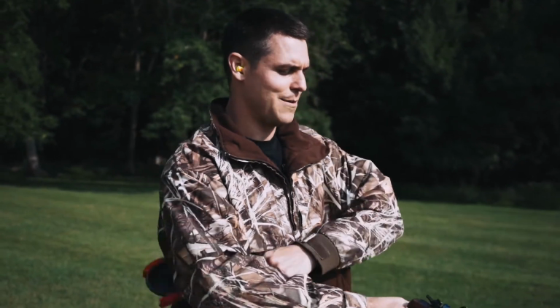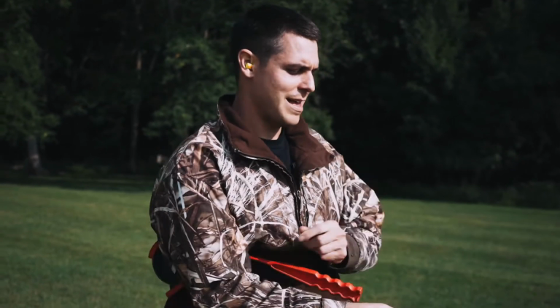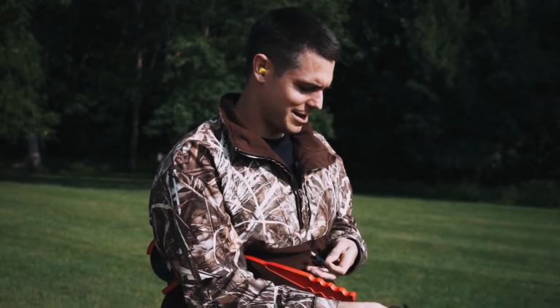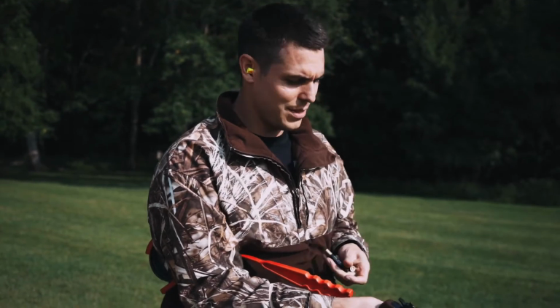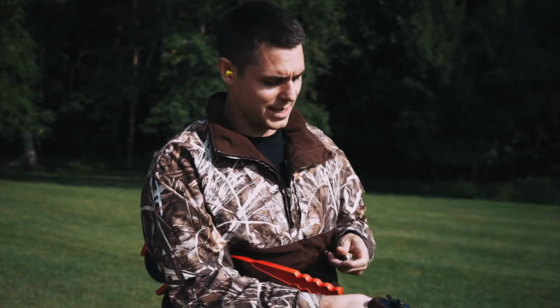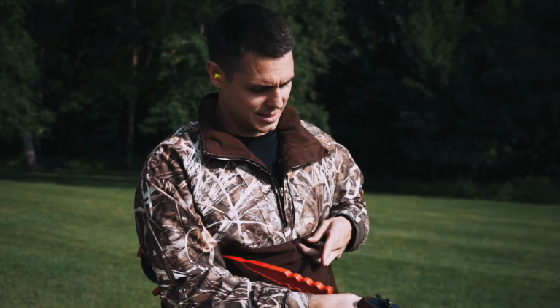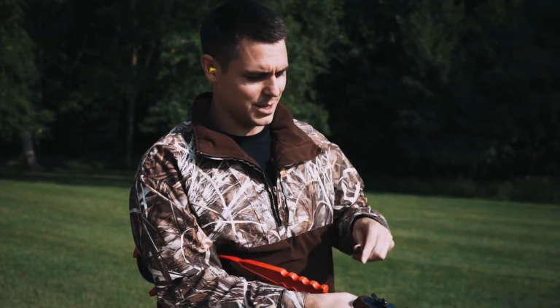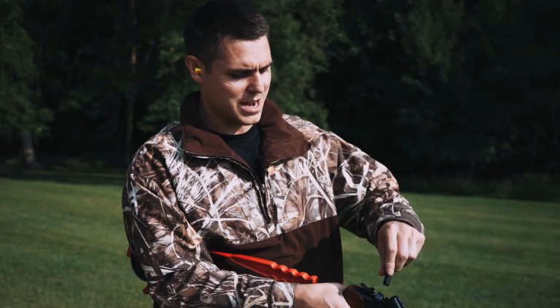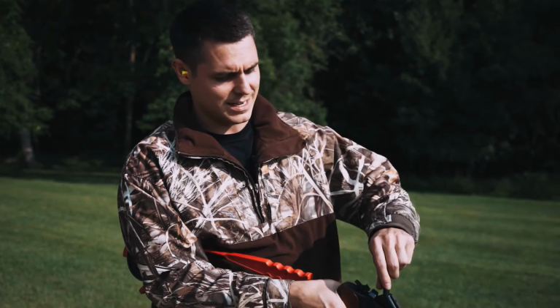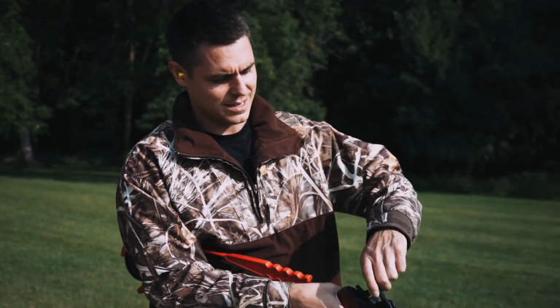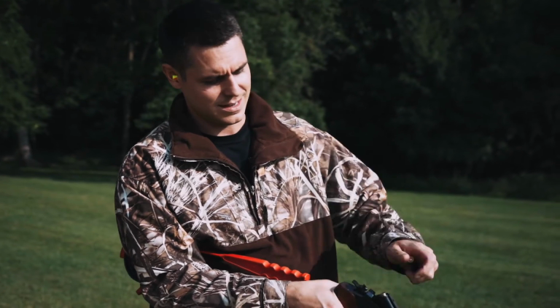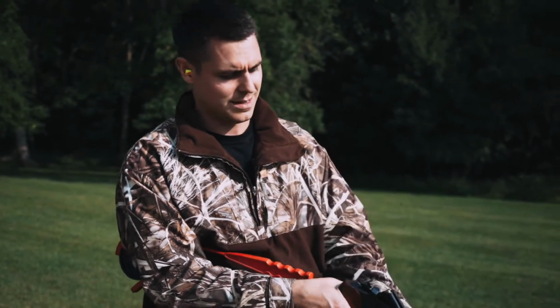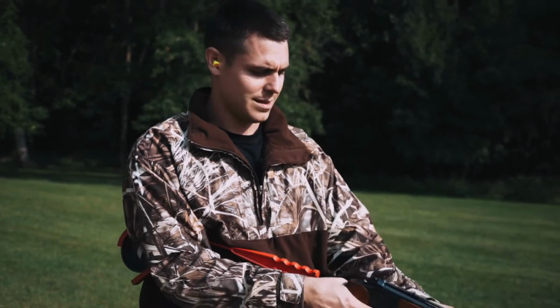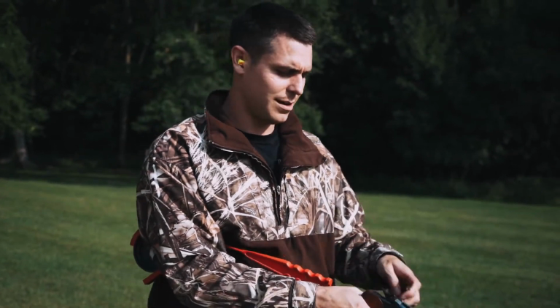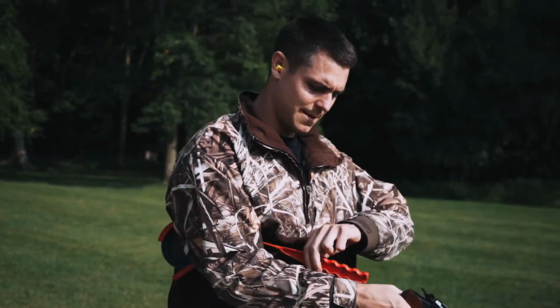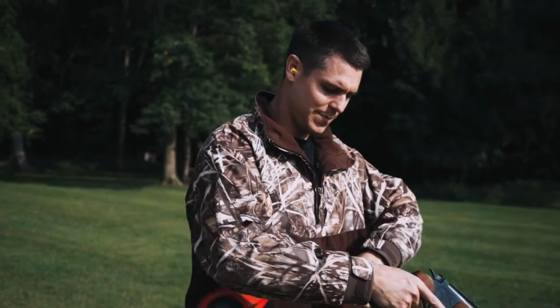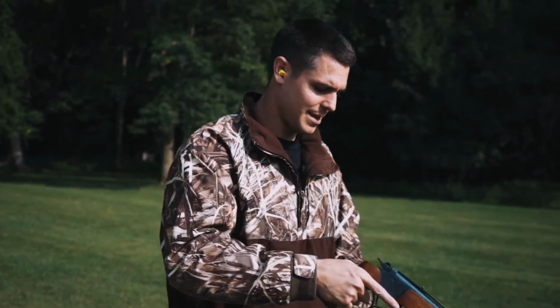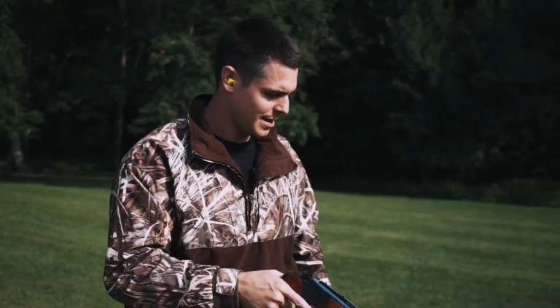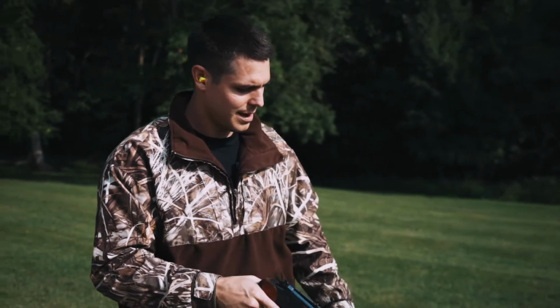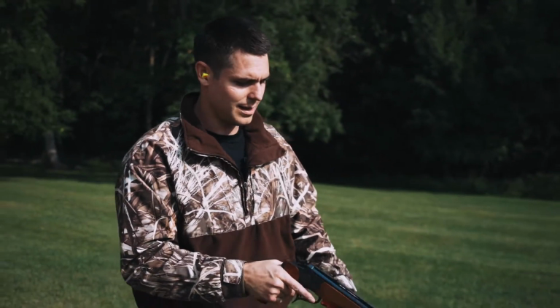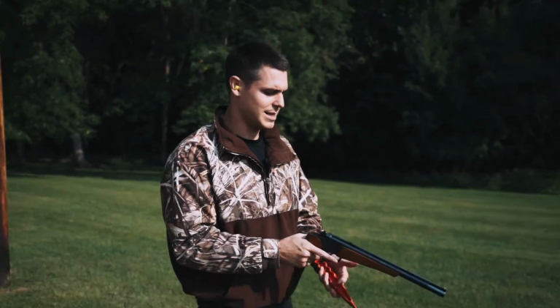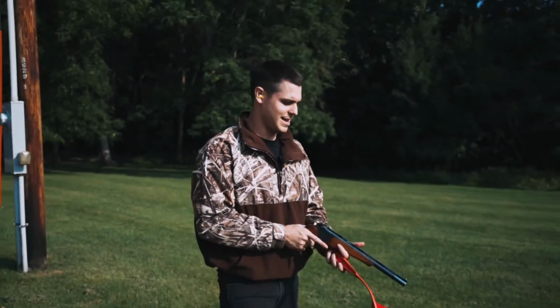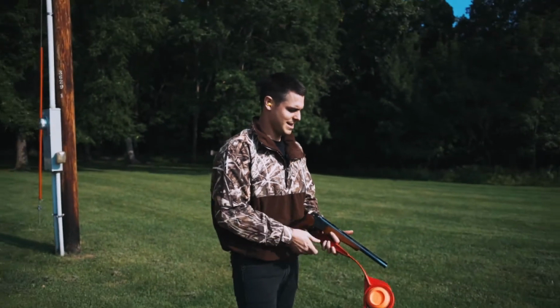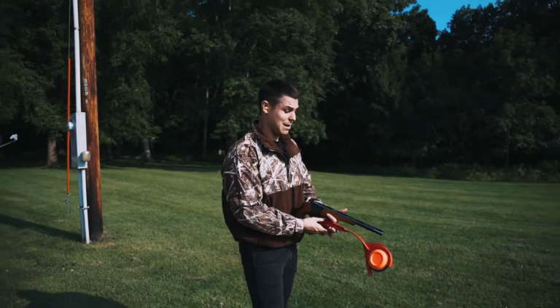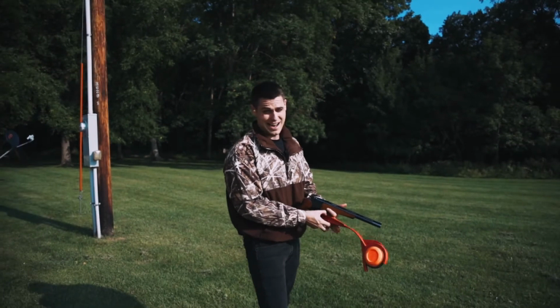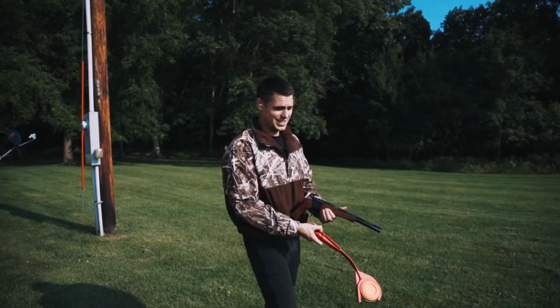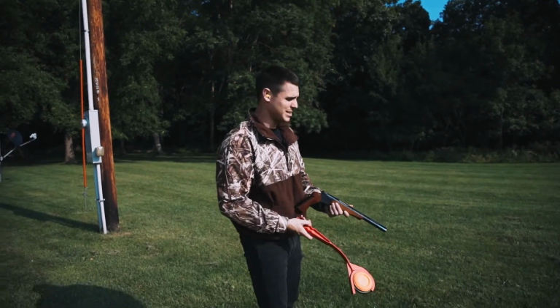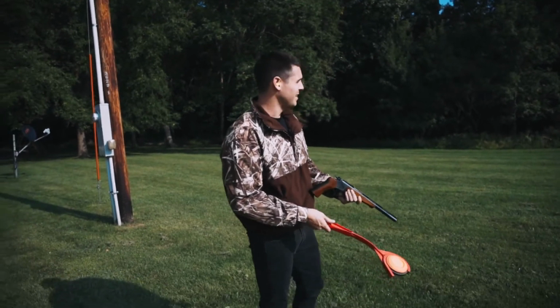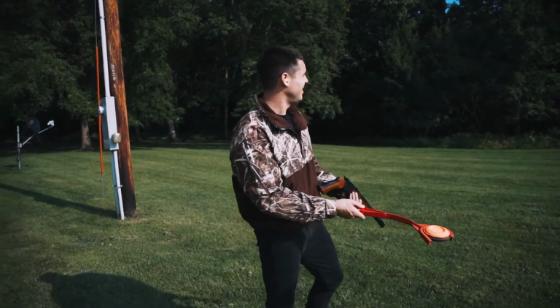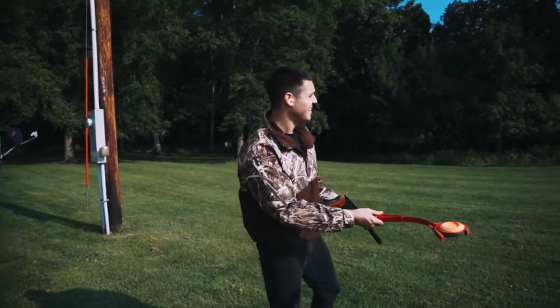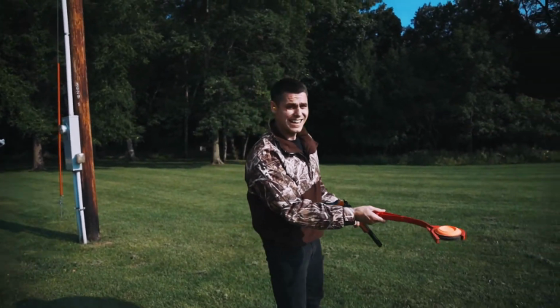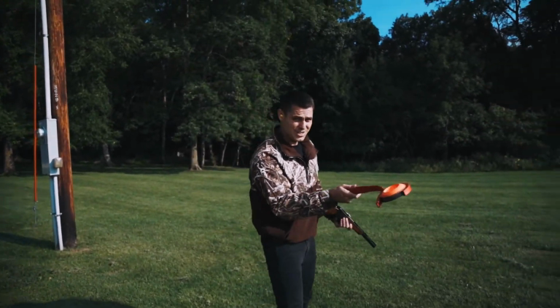I'm going to load this. It is a single shot. Close it, and then let's see. I'm right-handed, so this will be a little interesting.